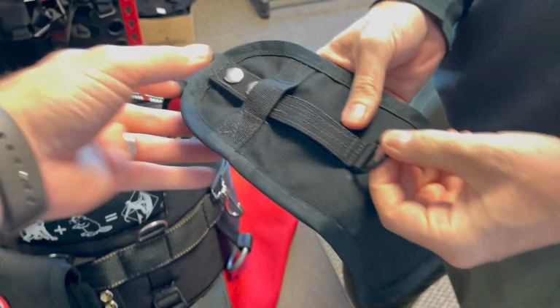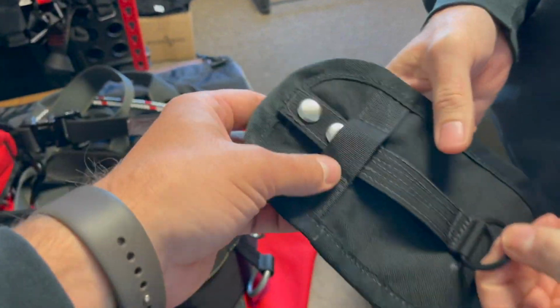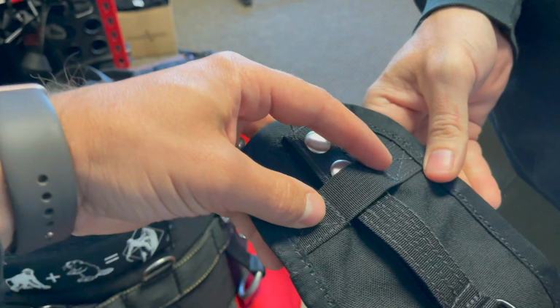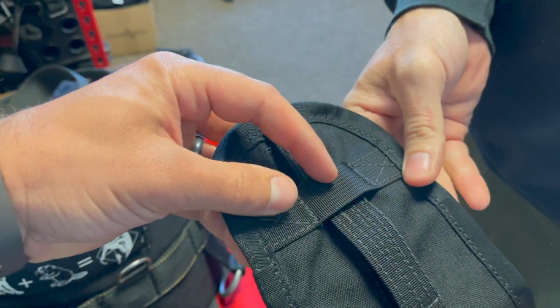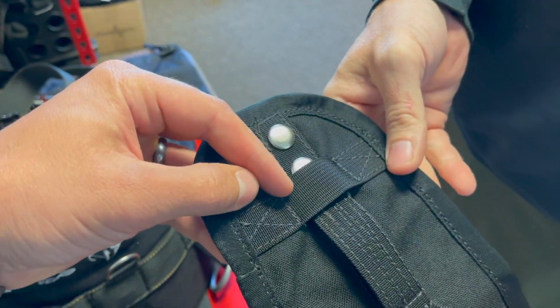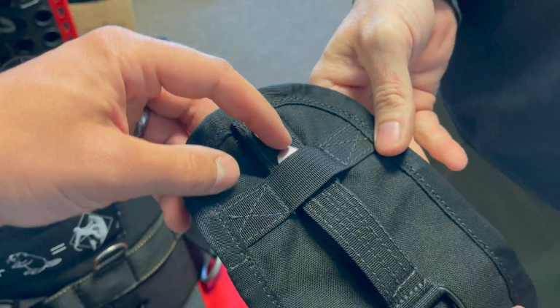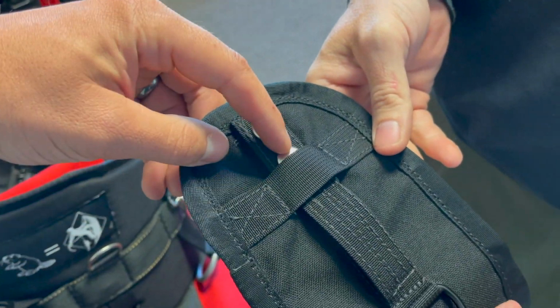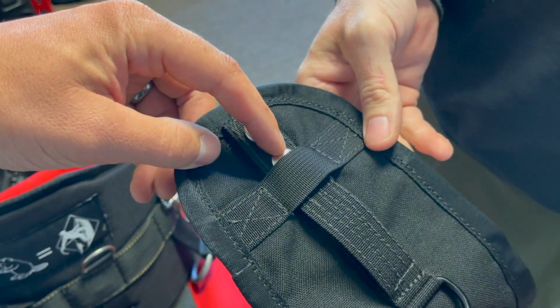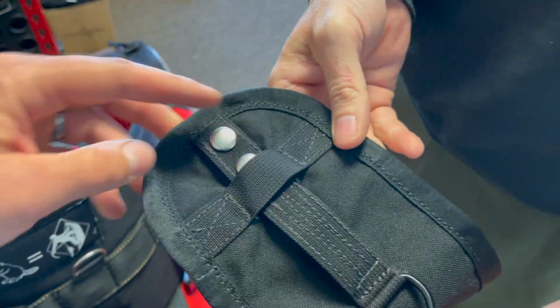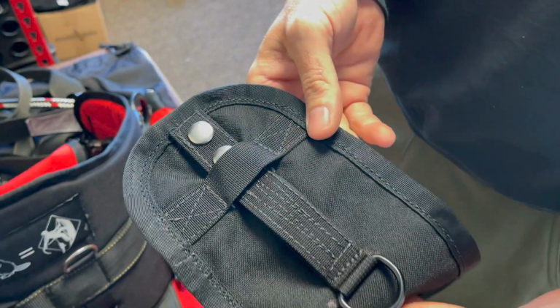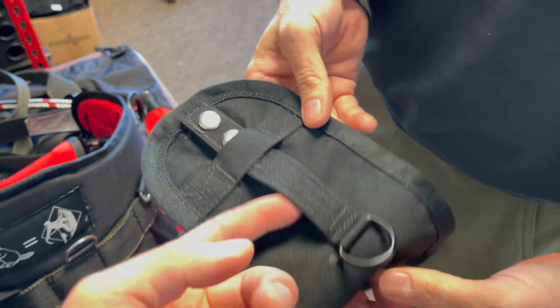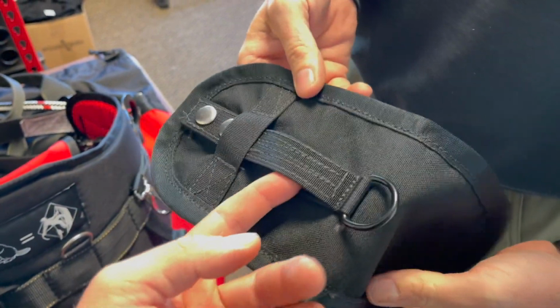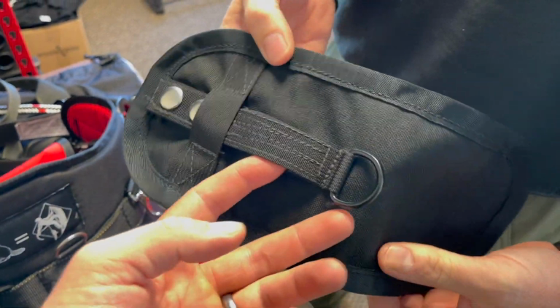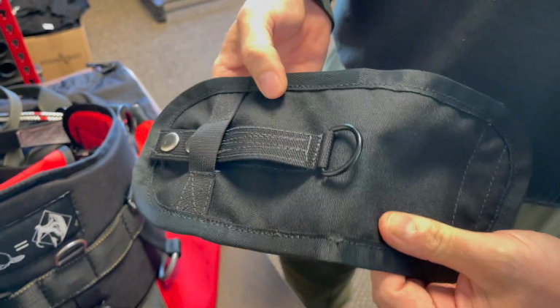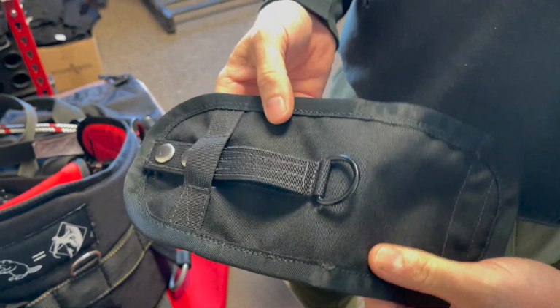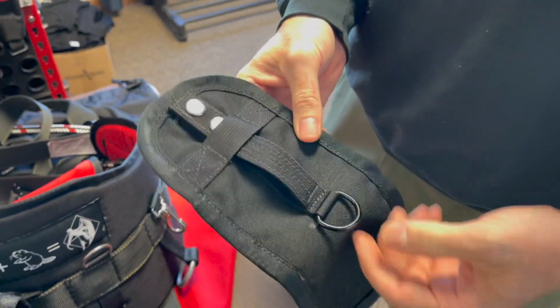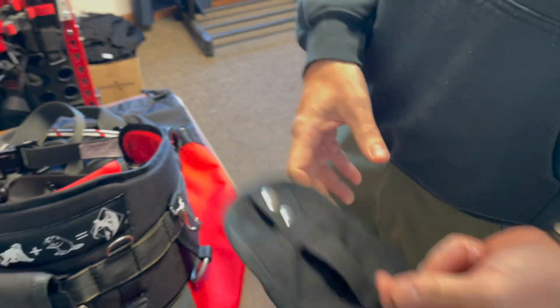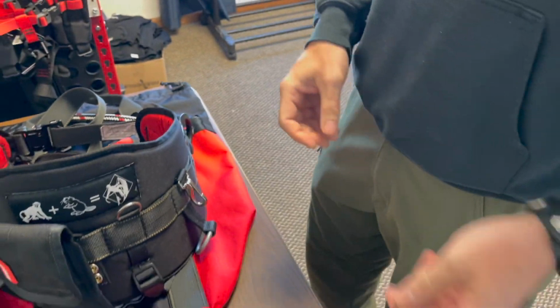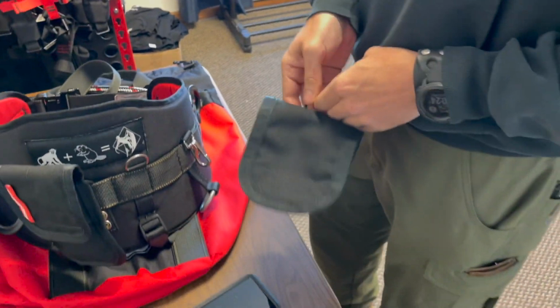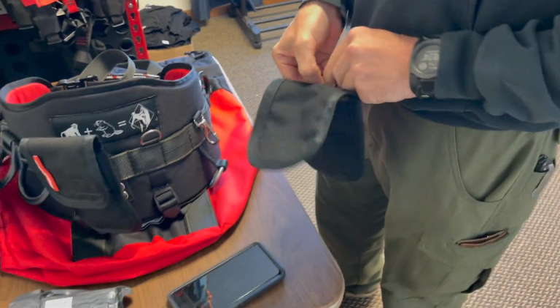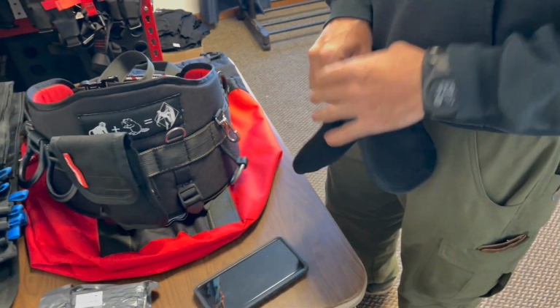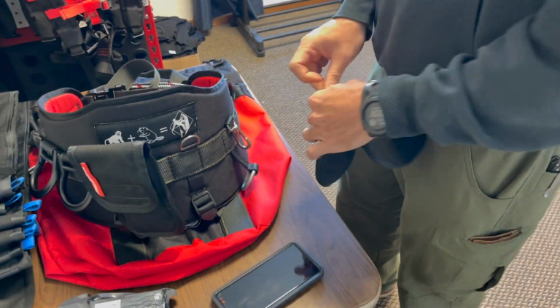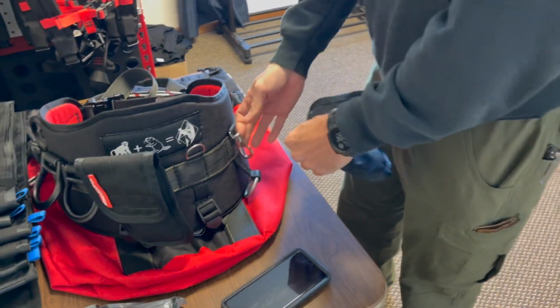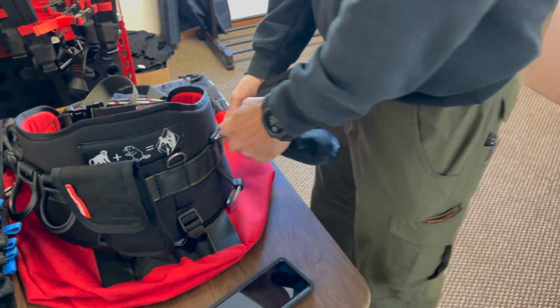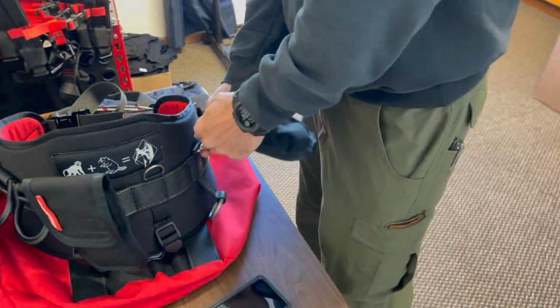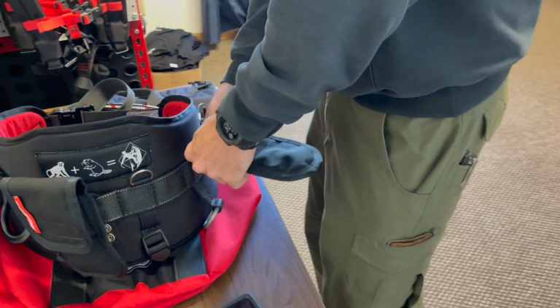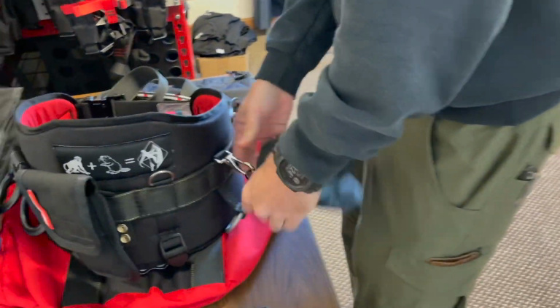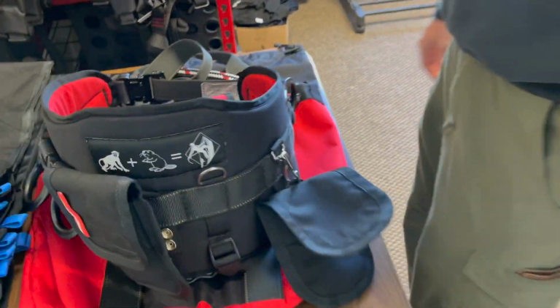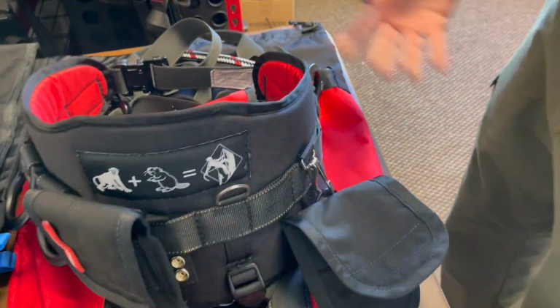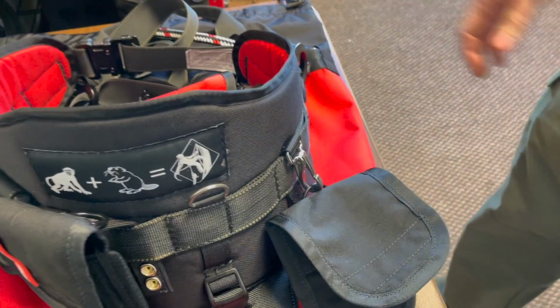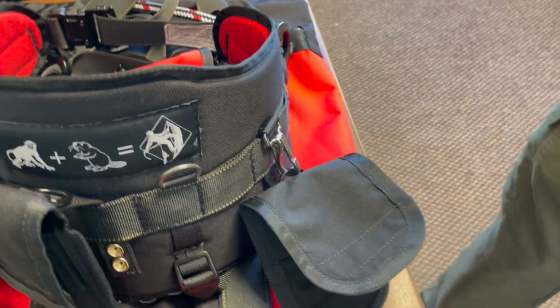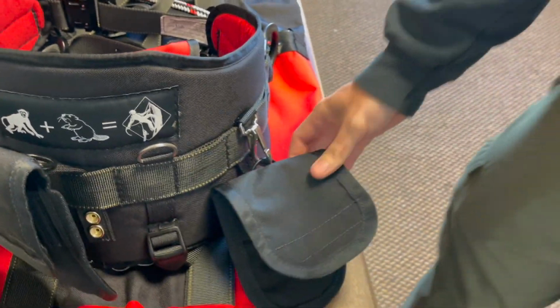This webbing piece here keeps the button from unsnapping. You can pull on that pretty hard and it won't come off. And it's got a little D-ring here too. If you don't have those gaps, you can just throw it on.